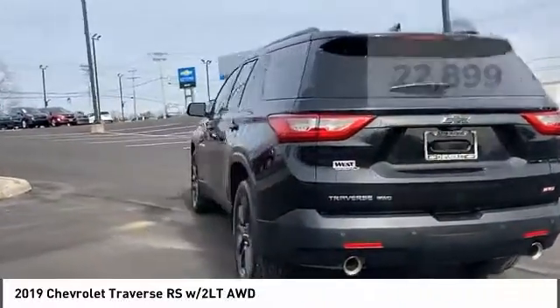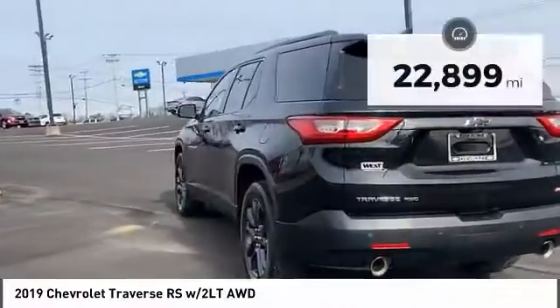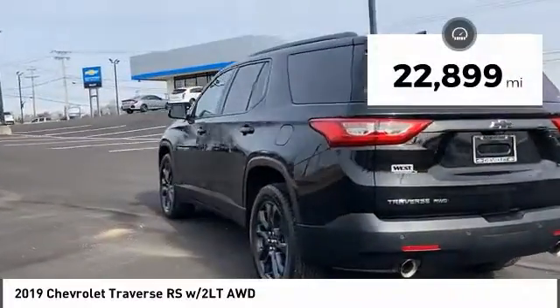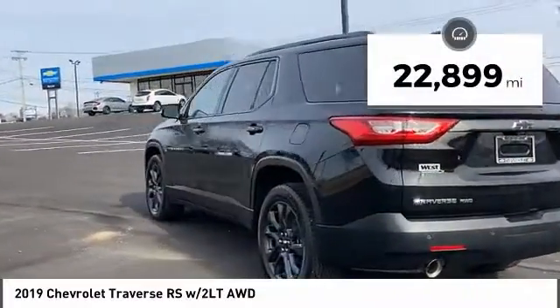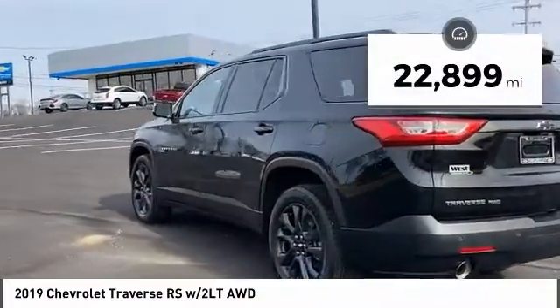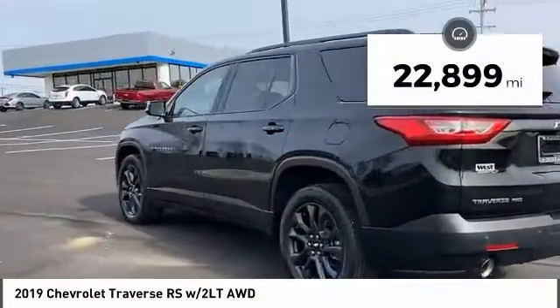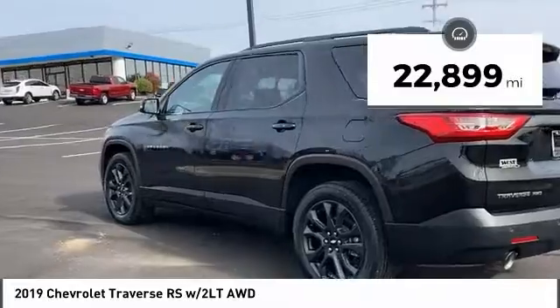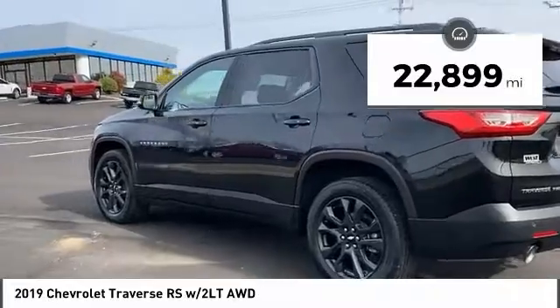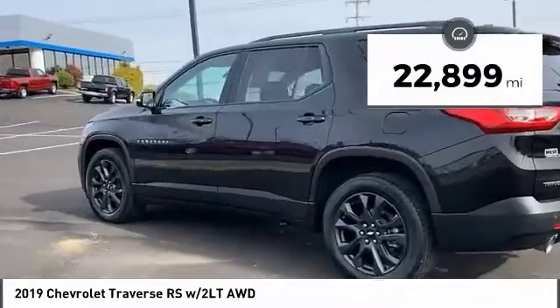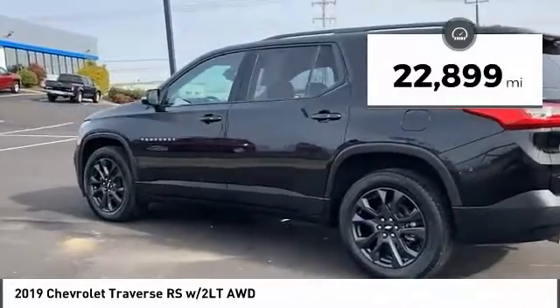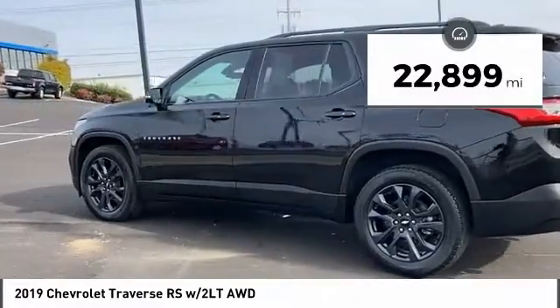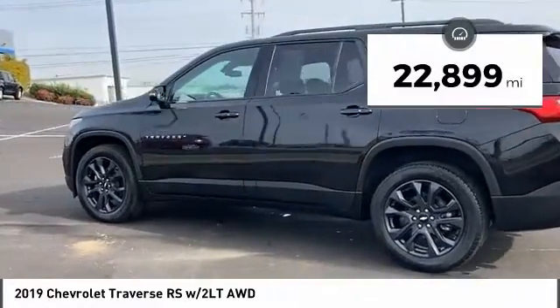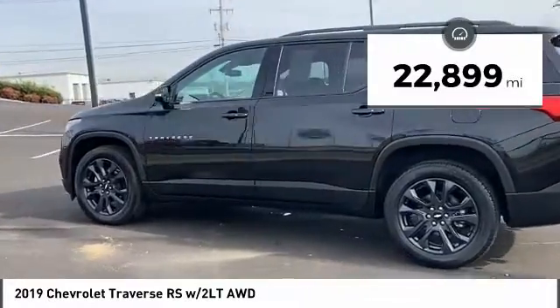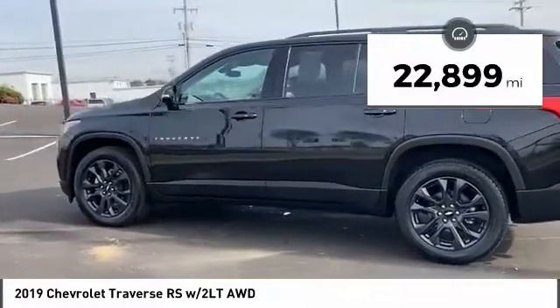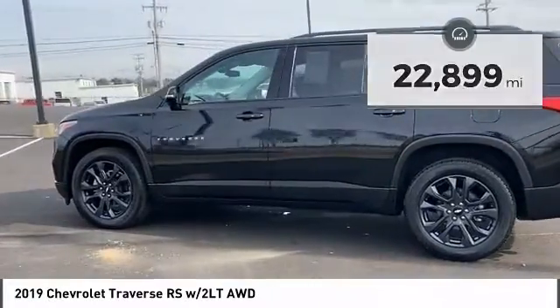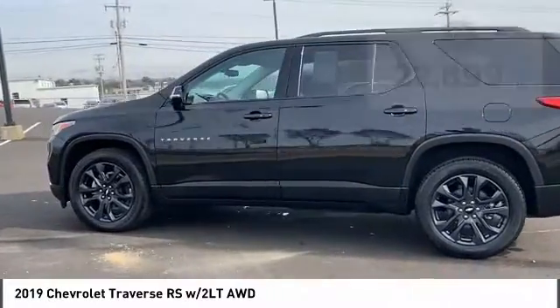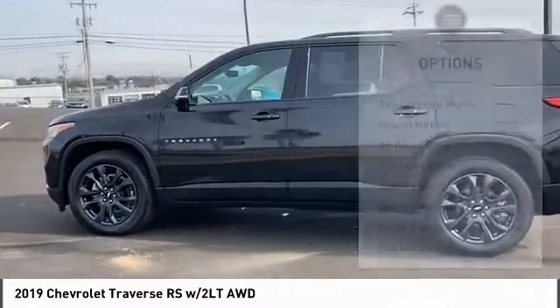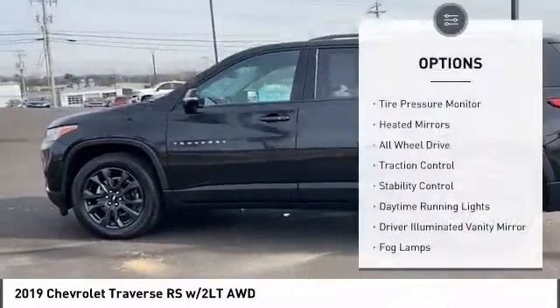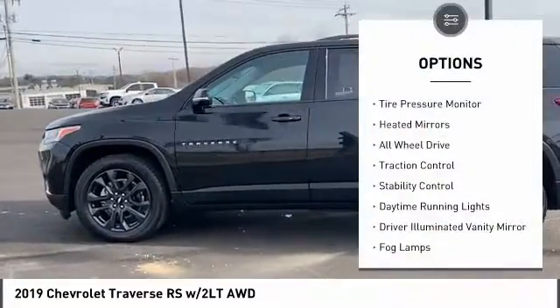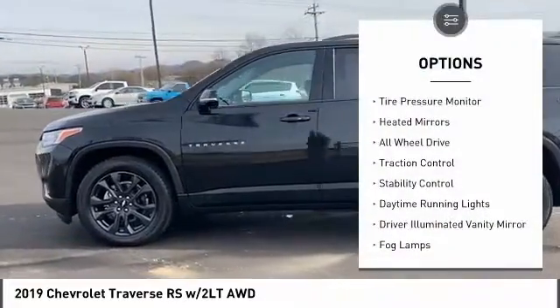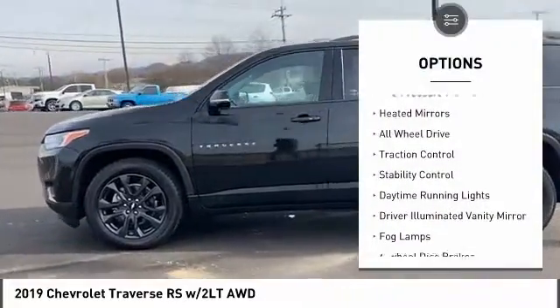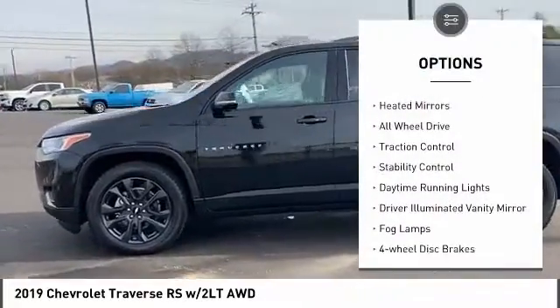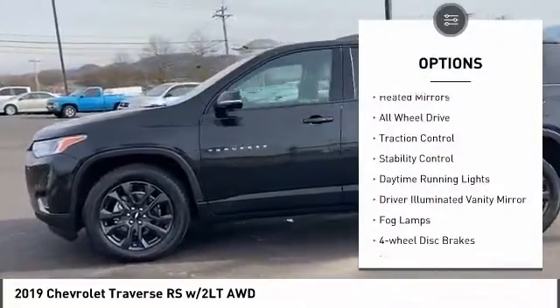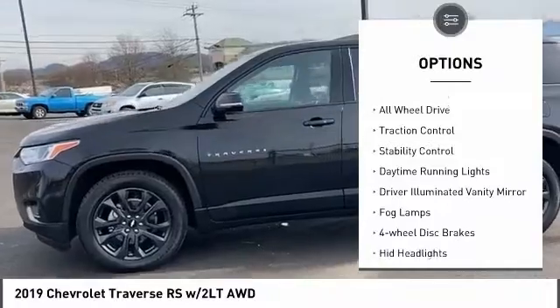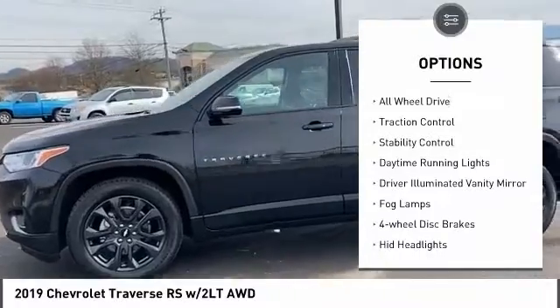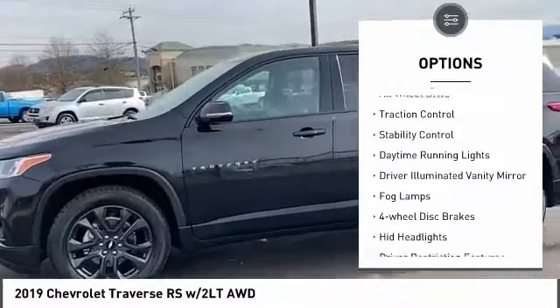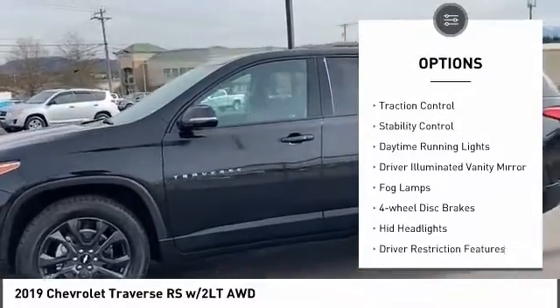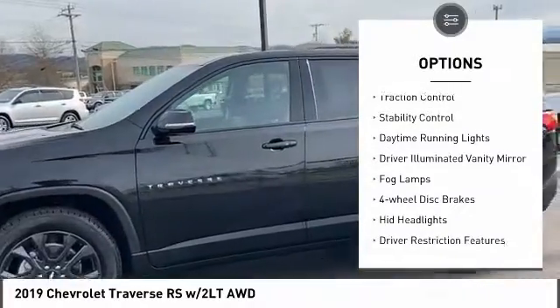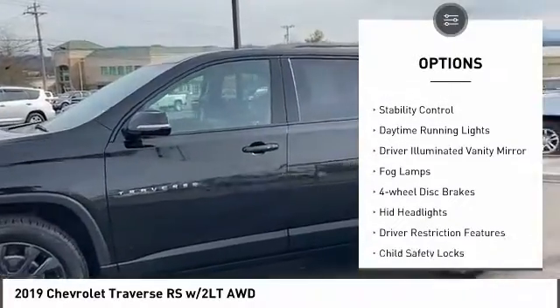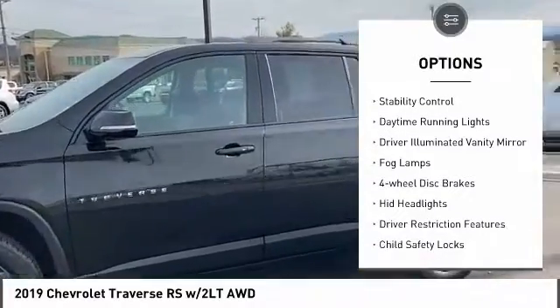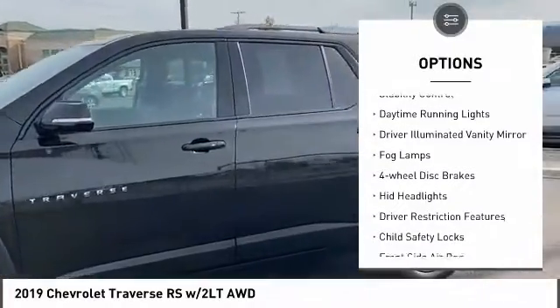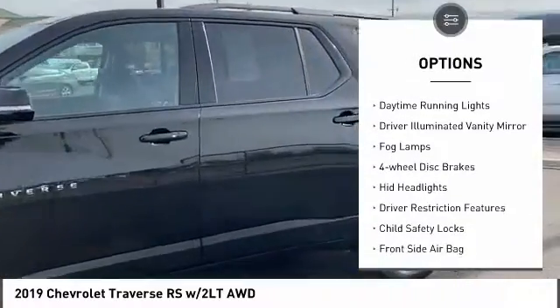This vehicle has less than 25,000 miles. Here are some of this vehicle's great options: tire pressure monitor, heated mirrors, all-wheel drive, traction control.